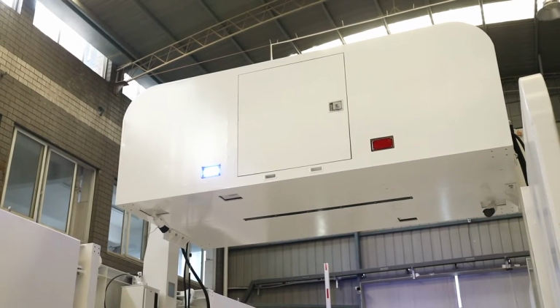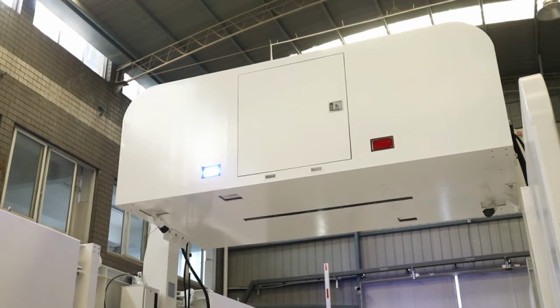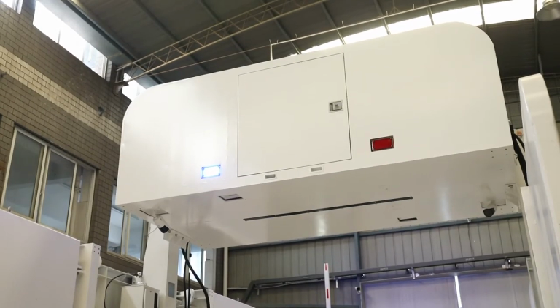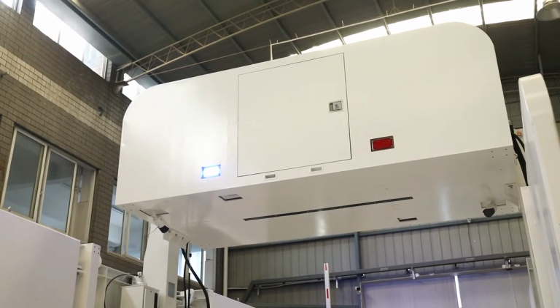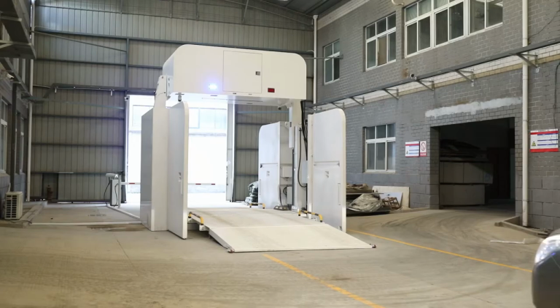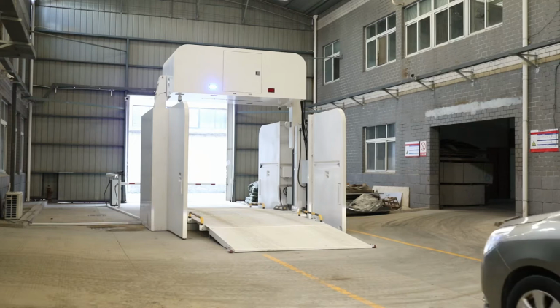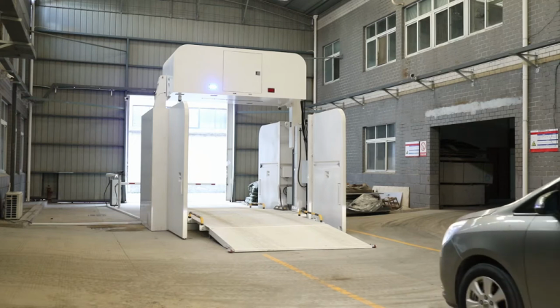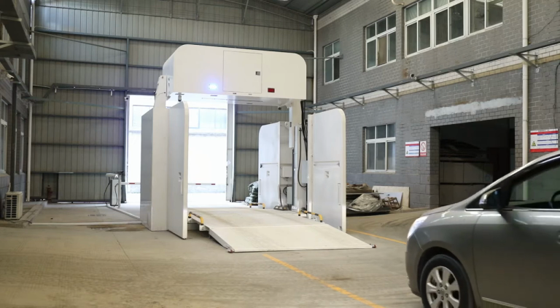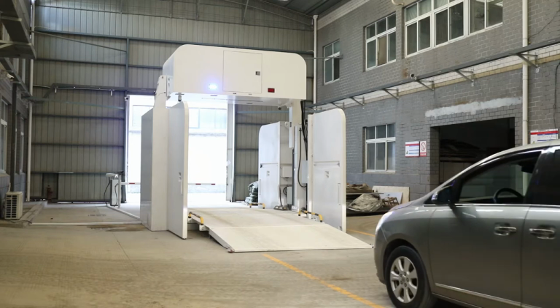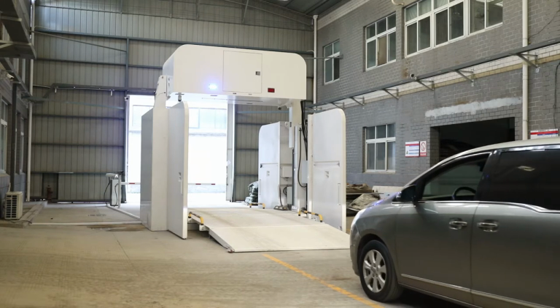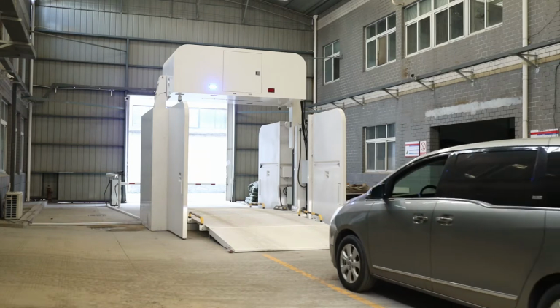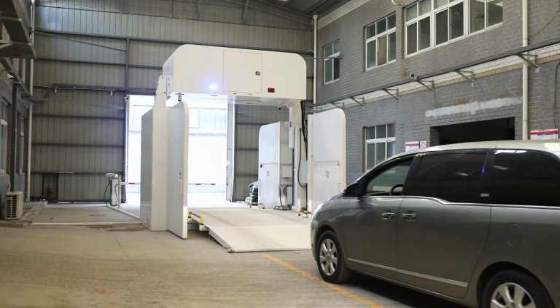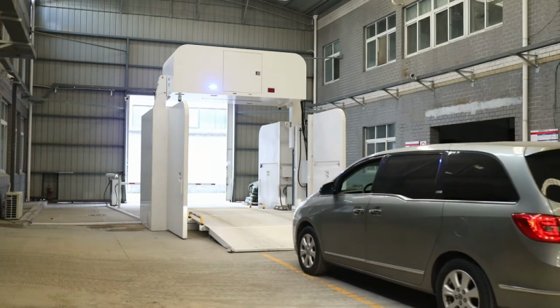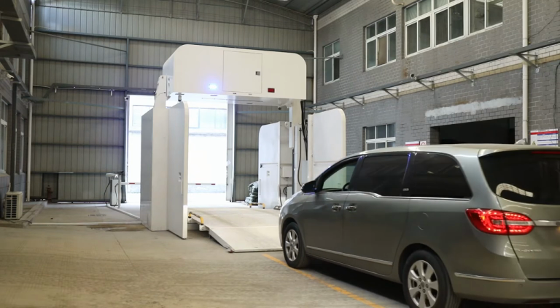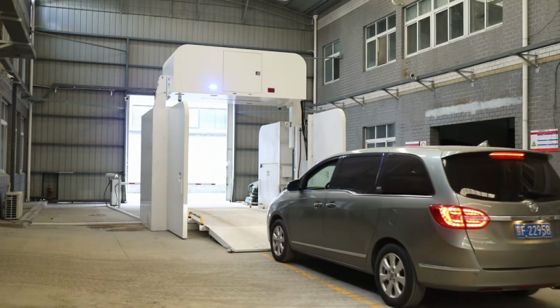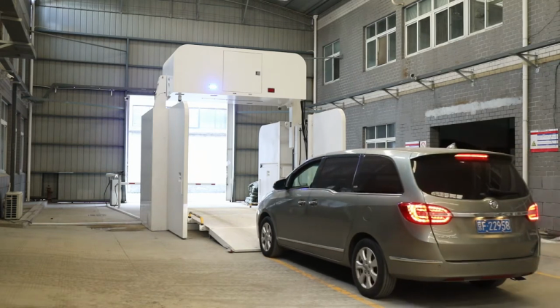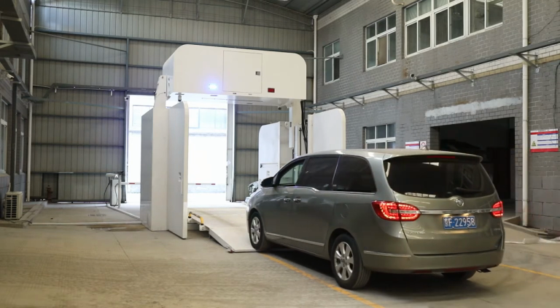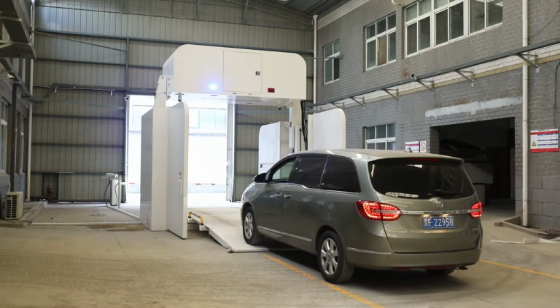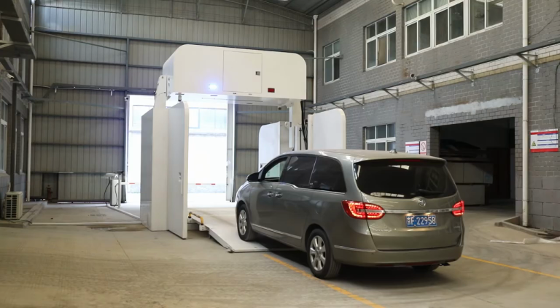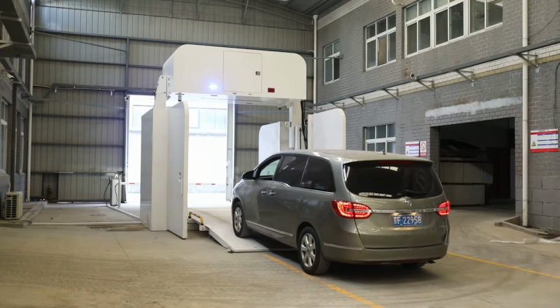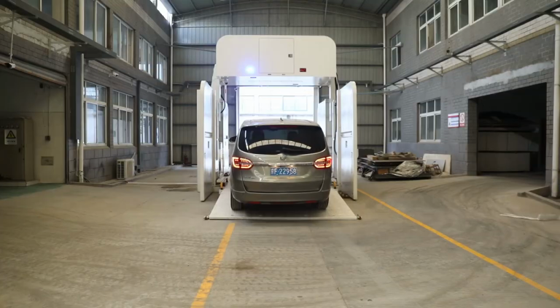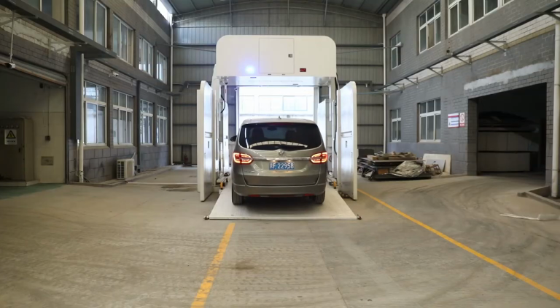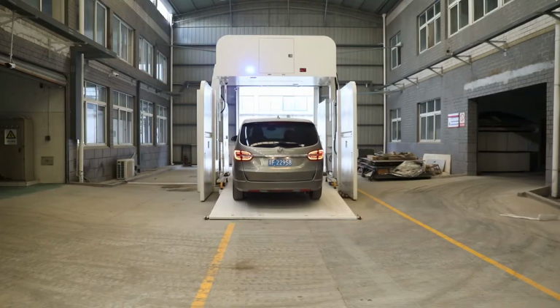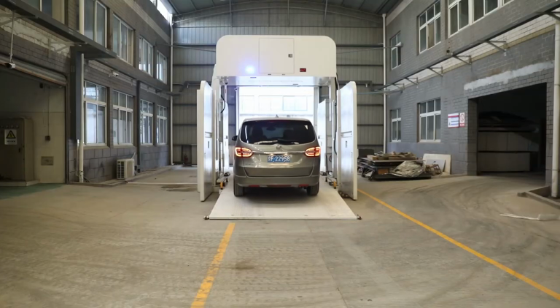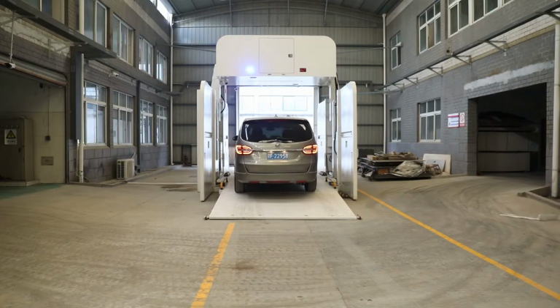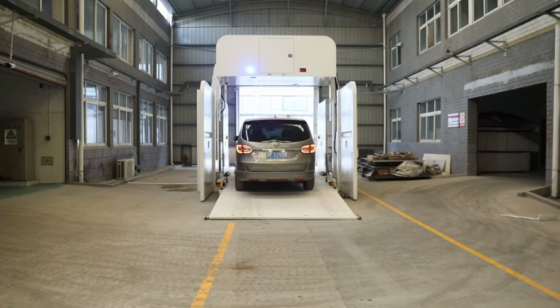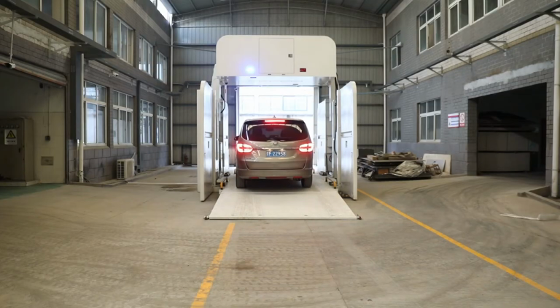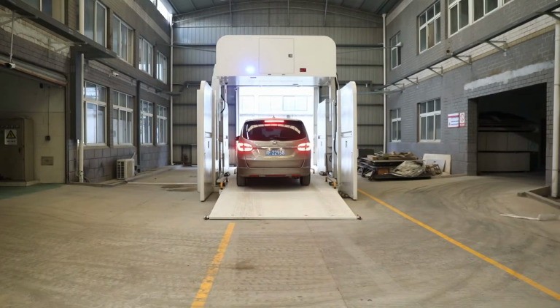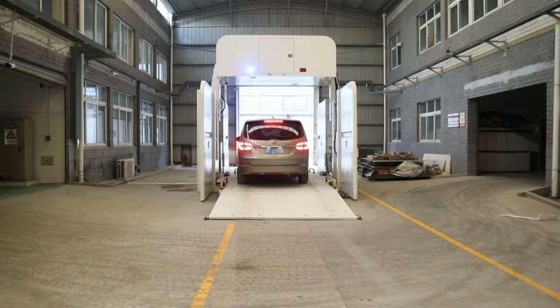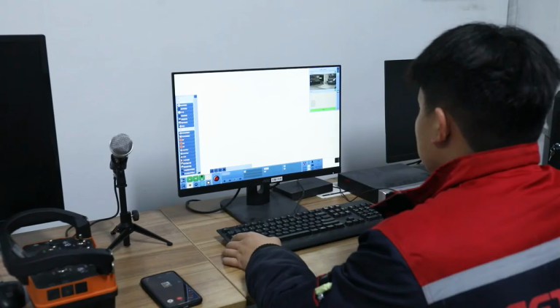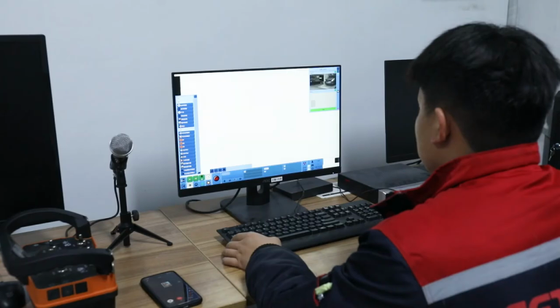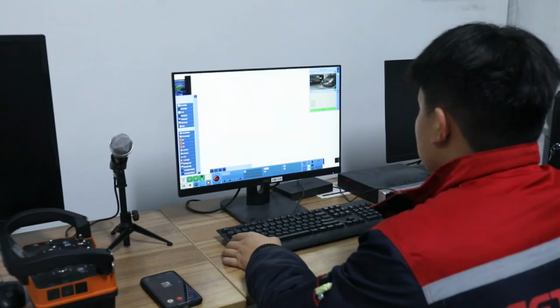During detection, the driver drives the vehicle and the system automatically avoids the cab. Rear trunk scanned or whole vehicle scanned. Passing rate reaches 280 vehicles per hour.